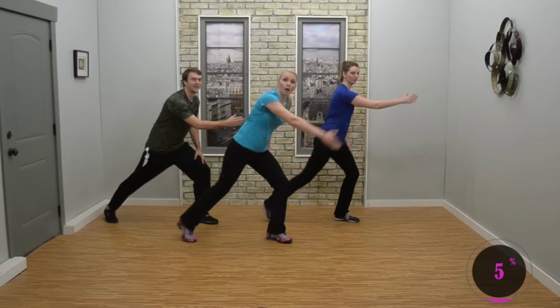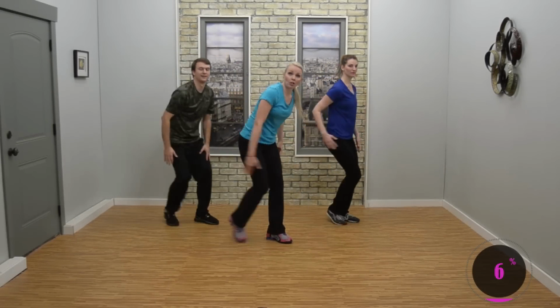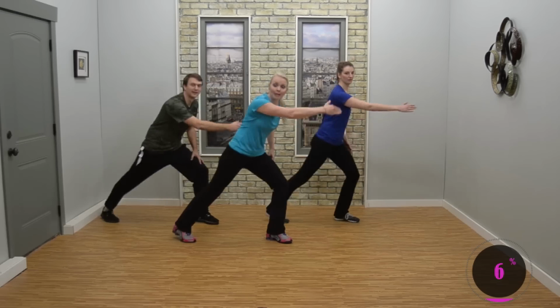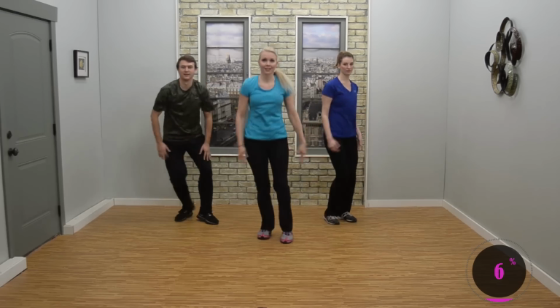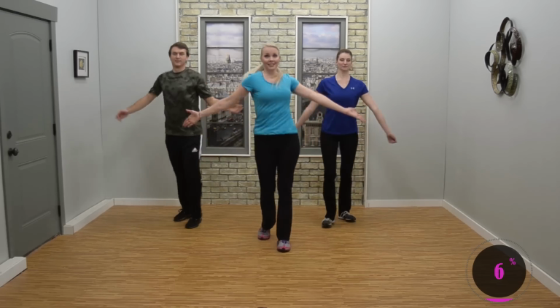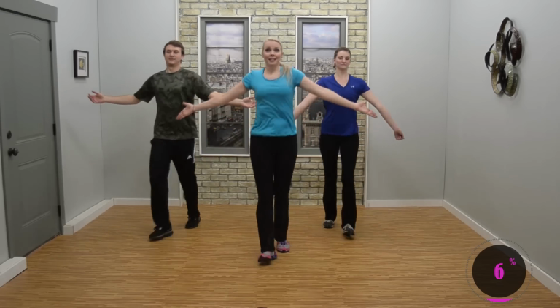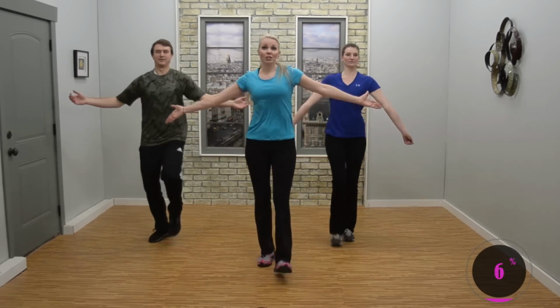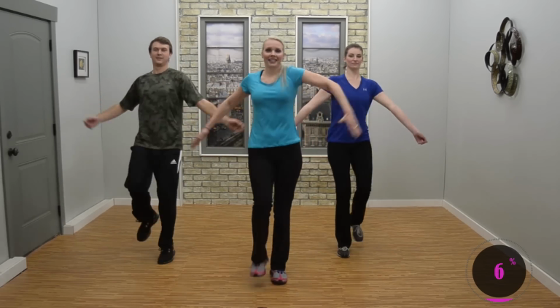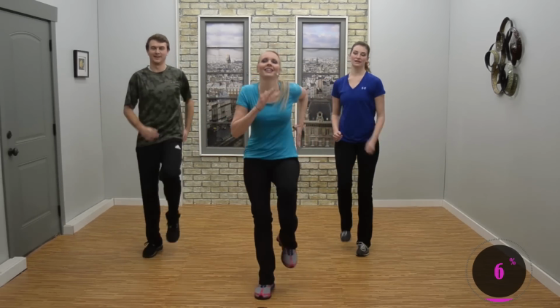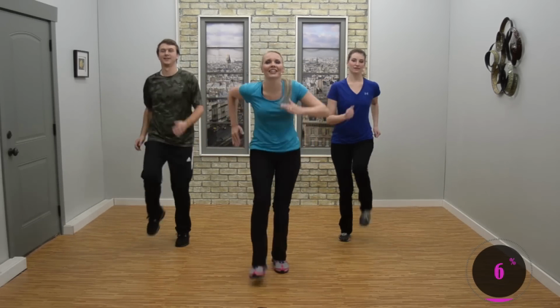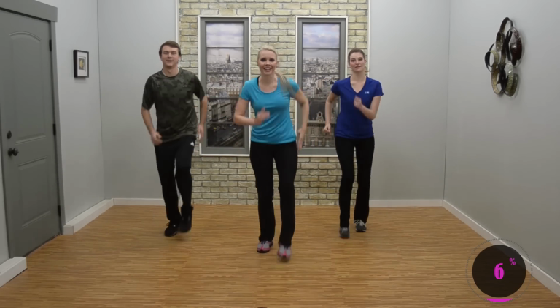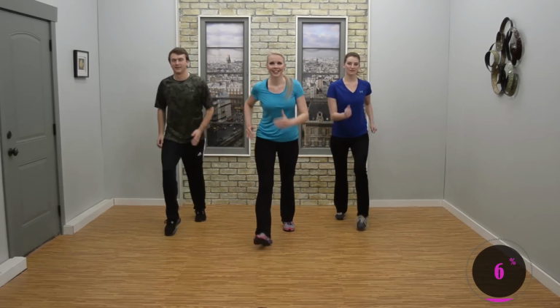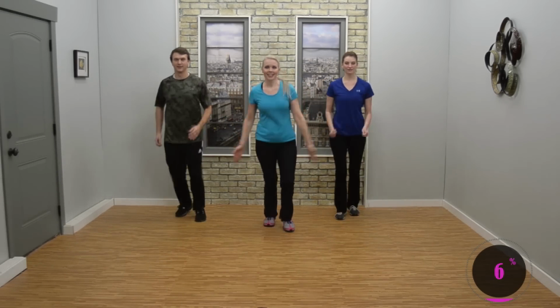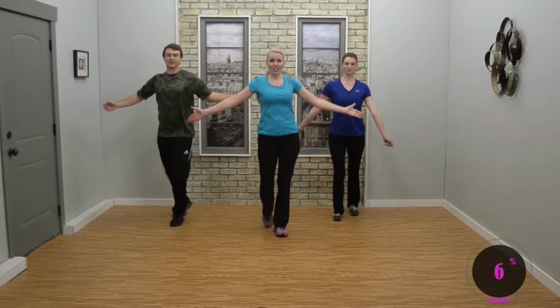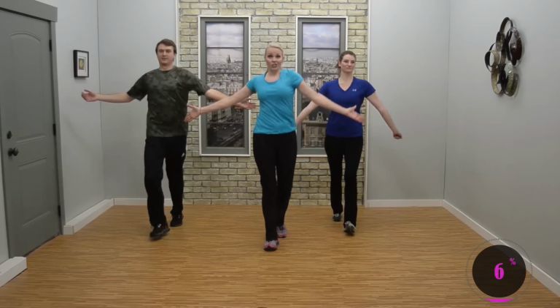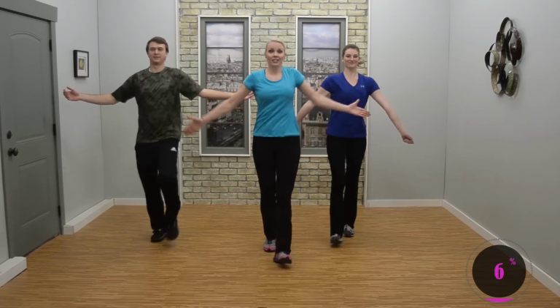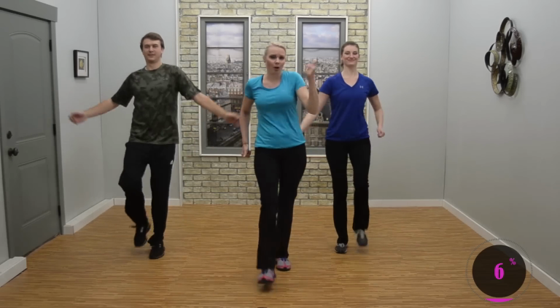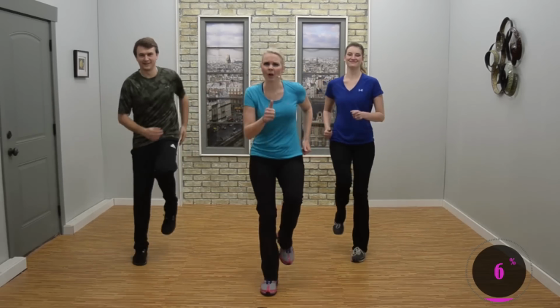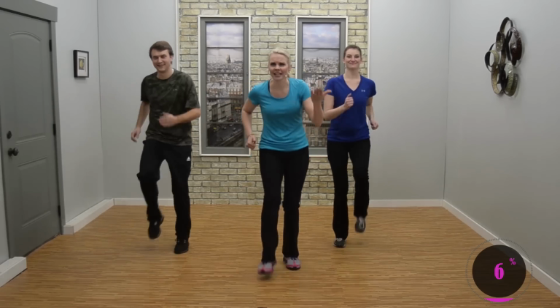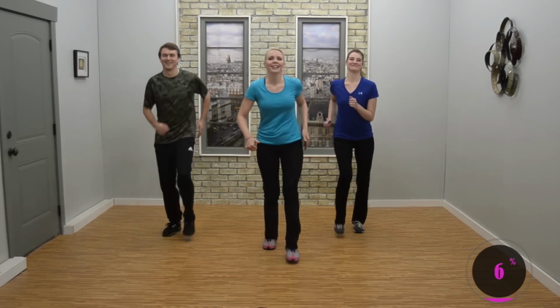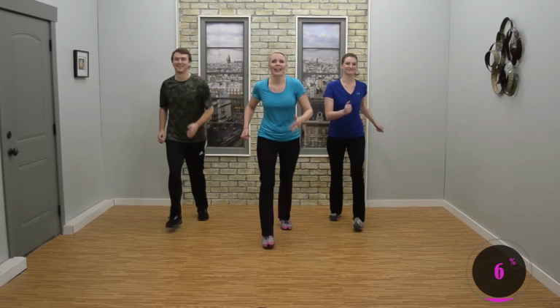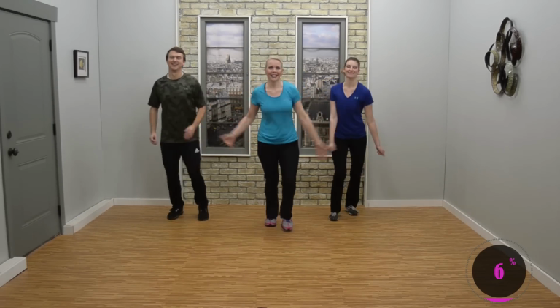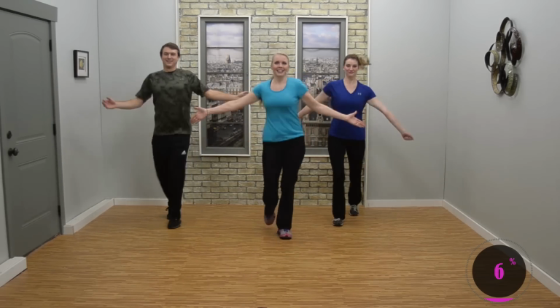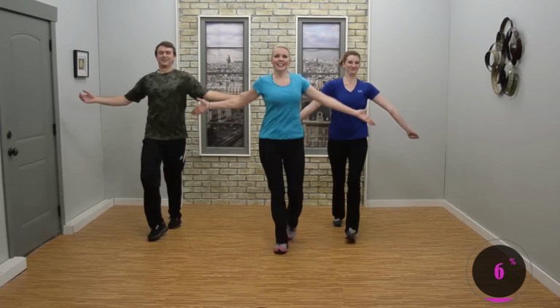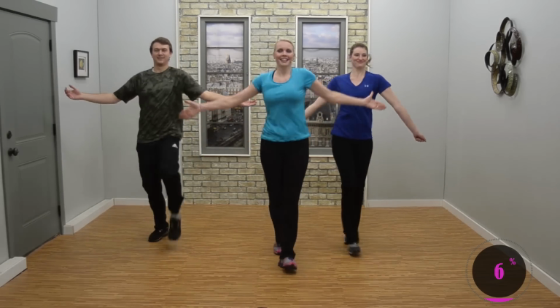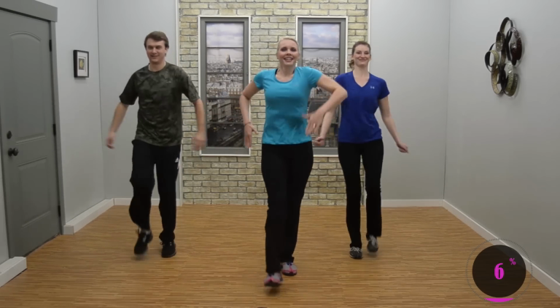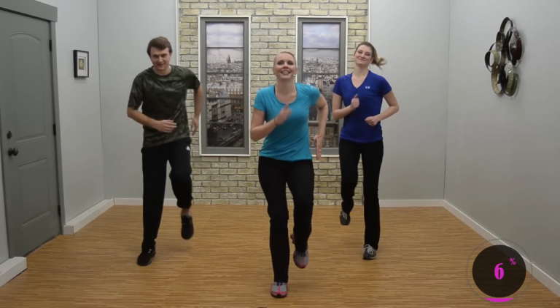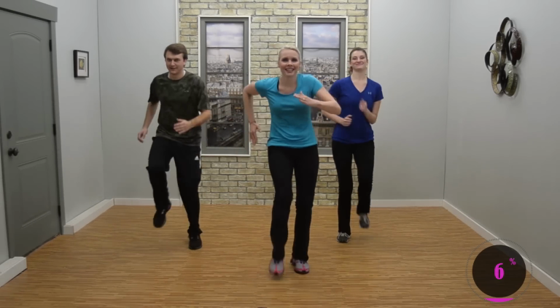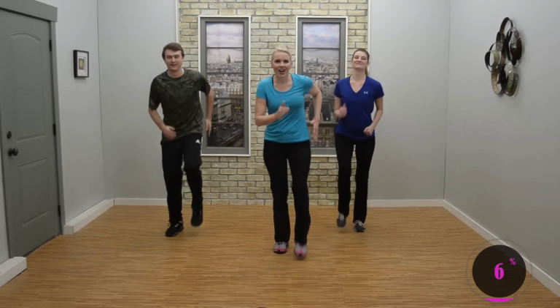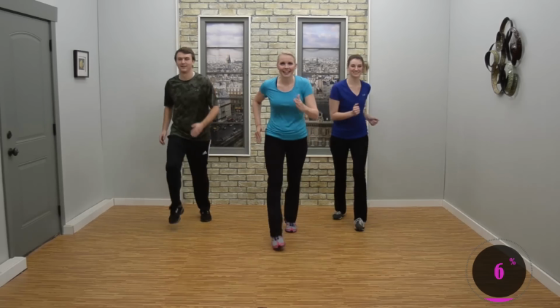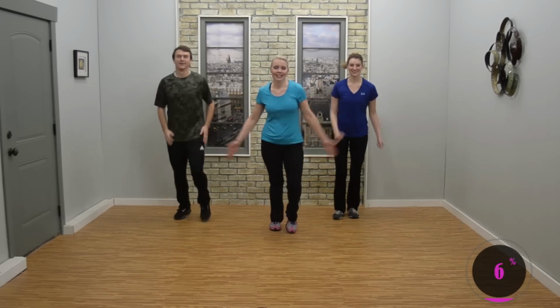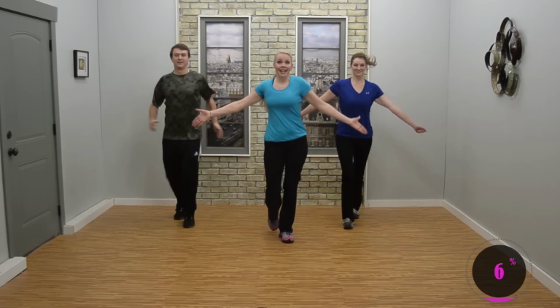March up, shimmy. March it back. Good. Just shake those shoulders — nobody's watching. Come on, looks good. All right.